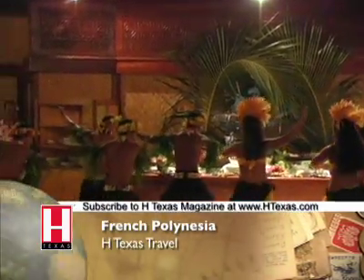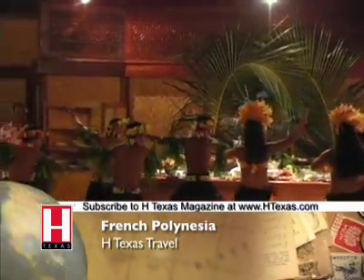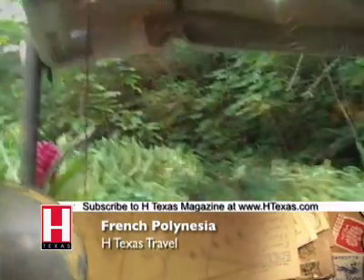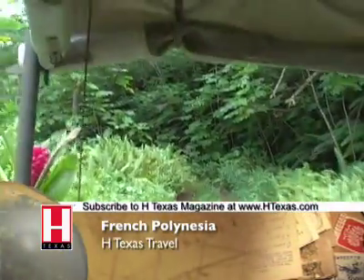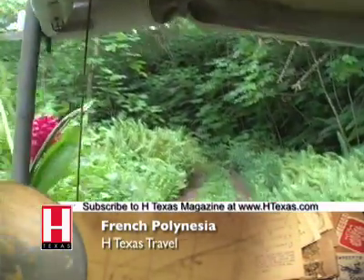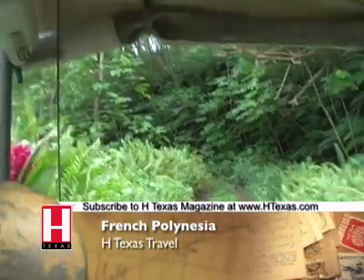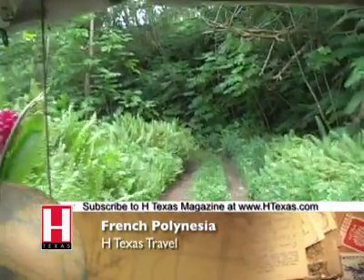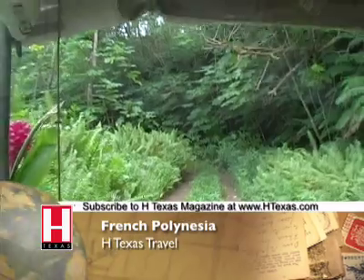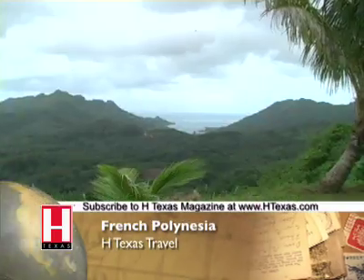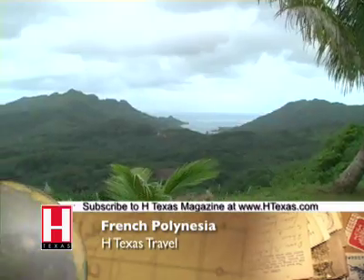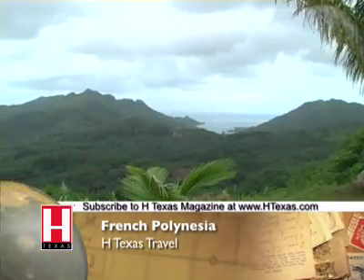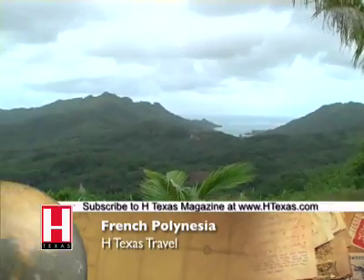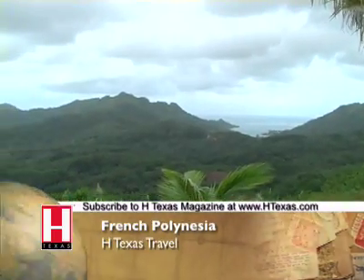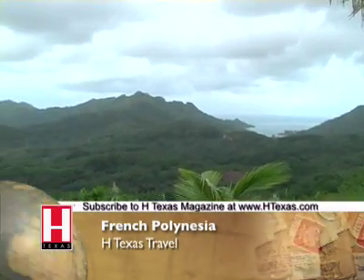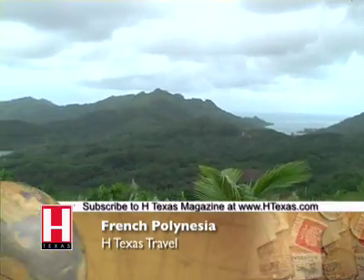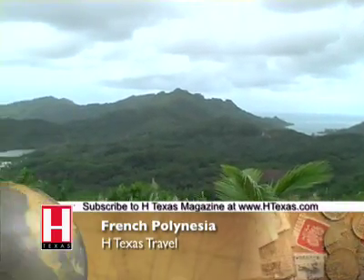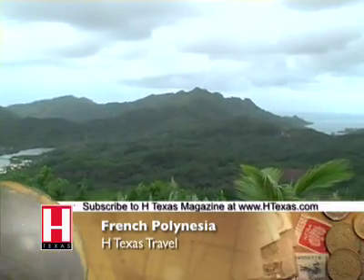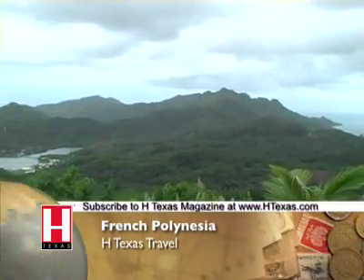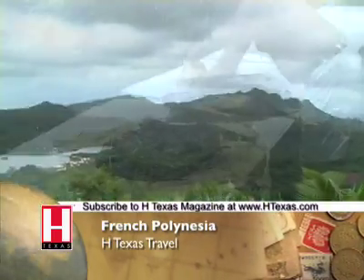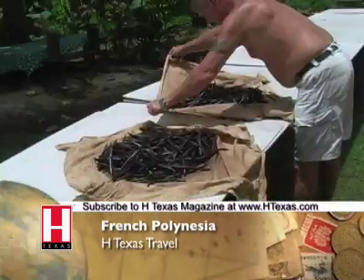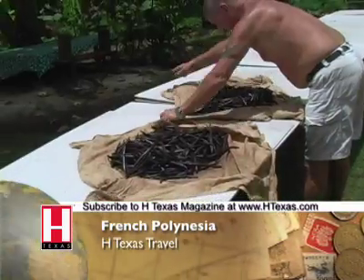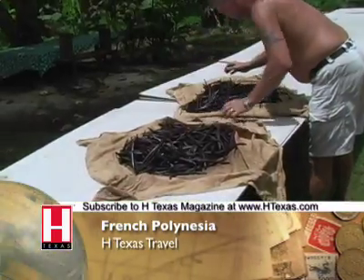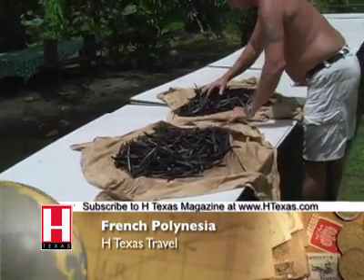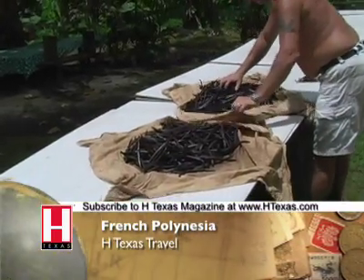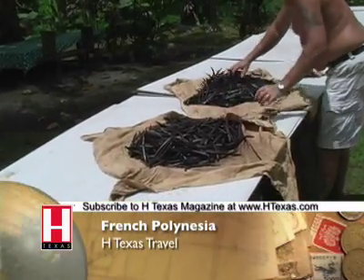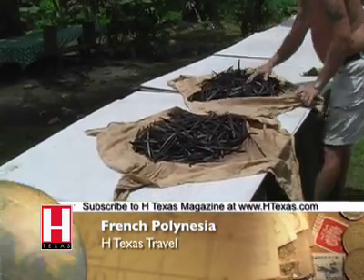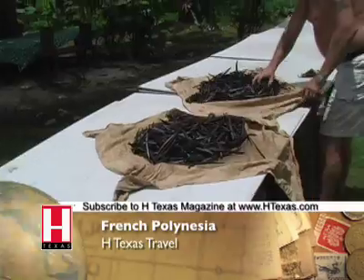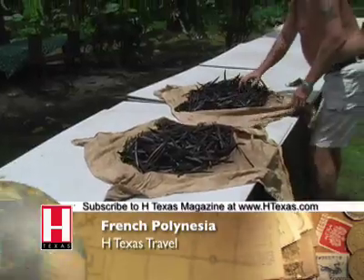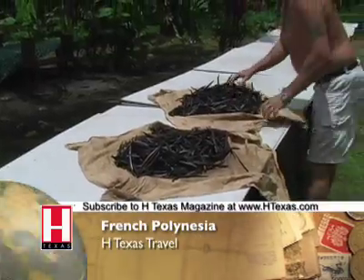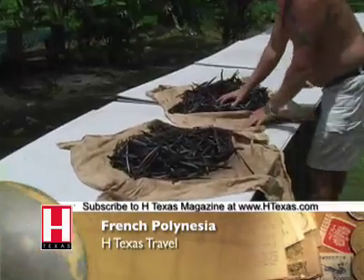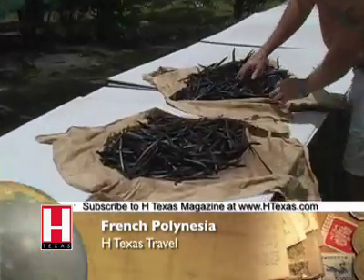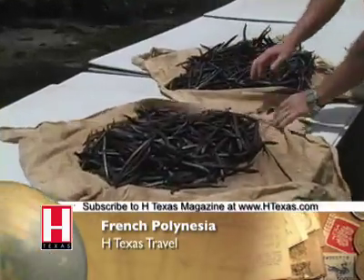A Frenchman named Franck leads our tour around the island. He knows the ins and outs of growing vanilla beans, pineapples, and papayas. He shows us how to make dinner plates out of hibiscus leaves.